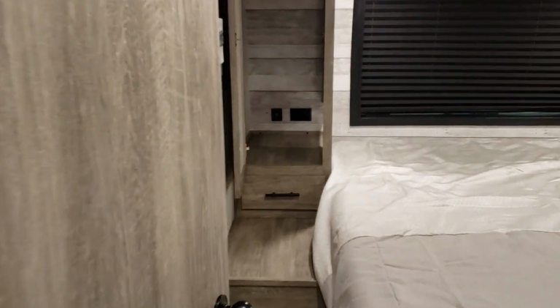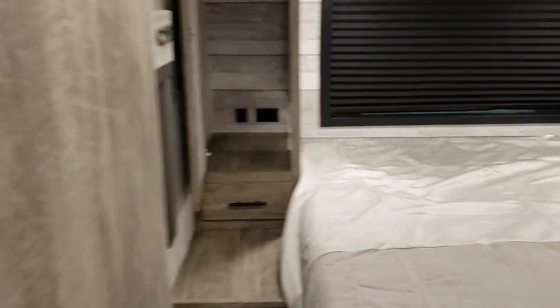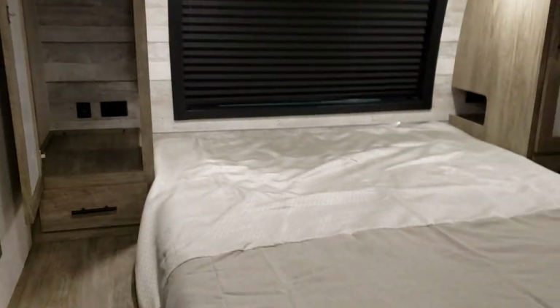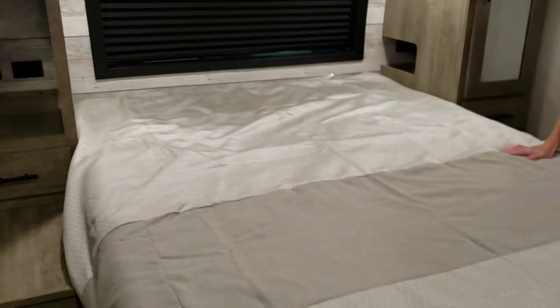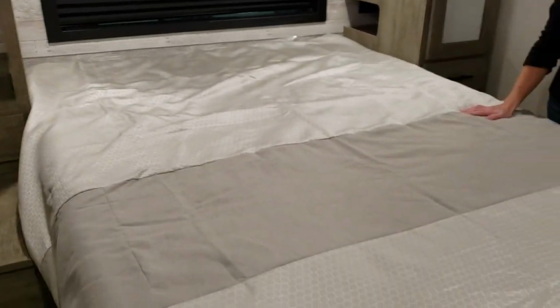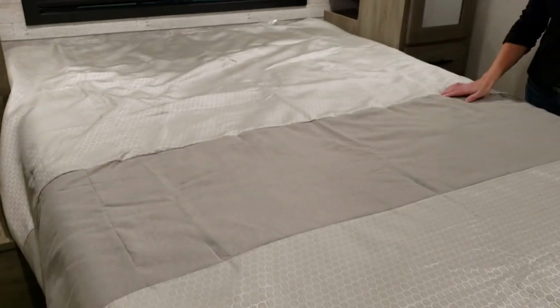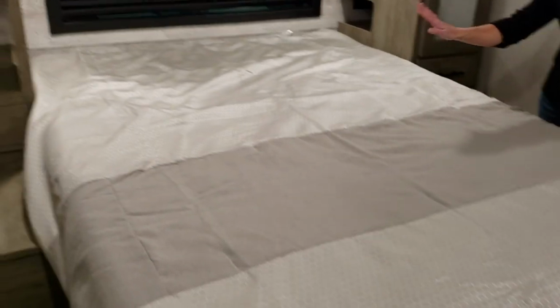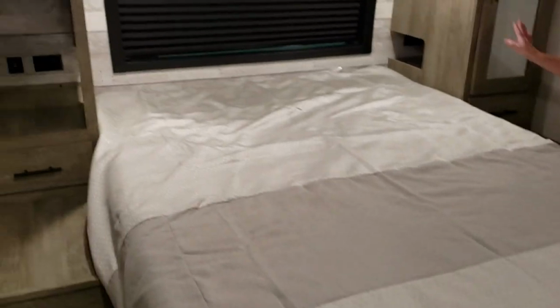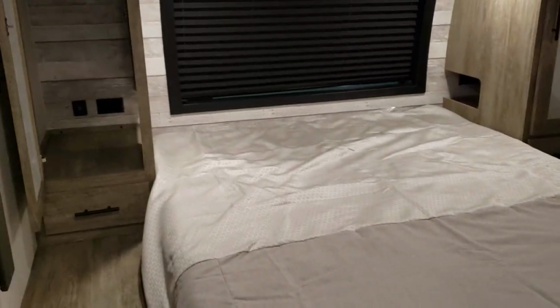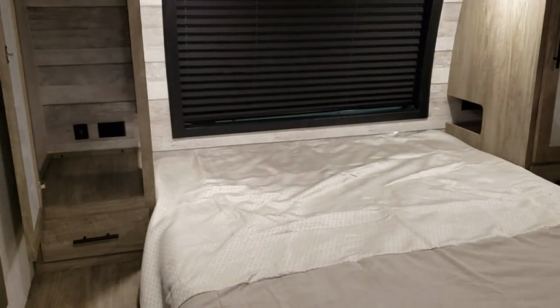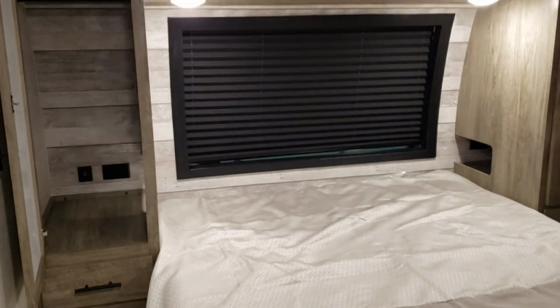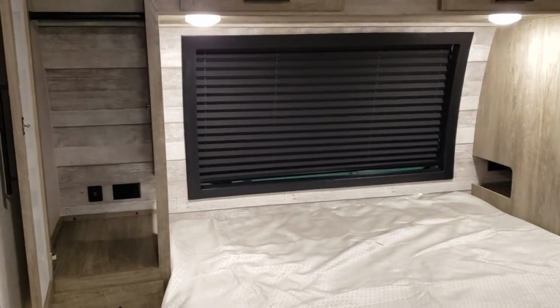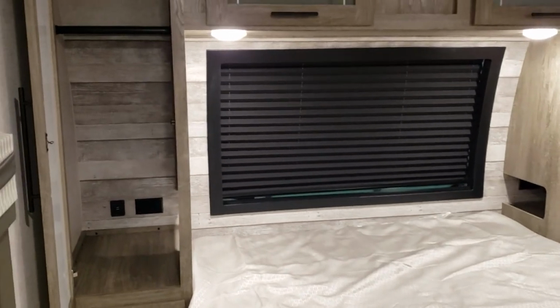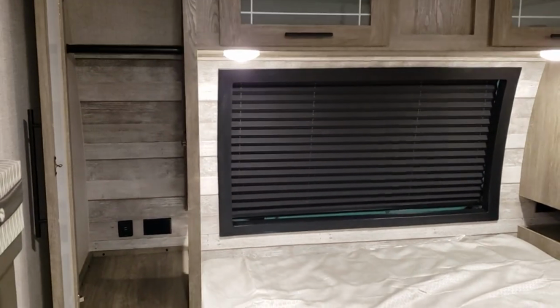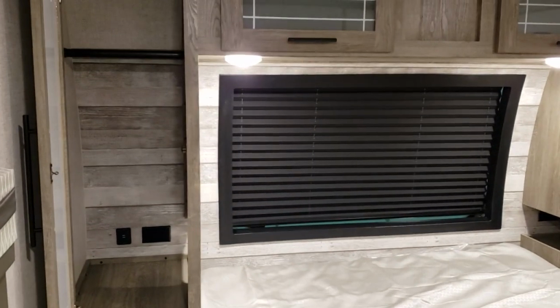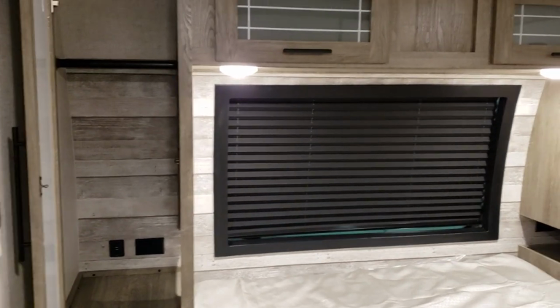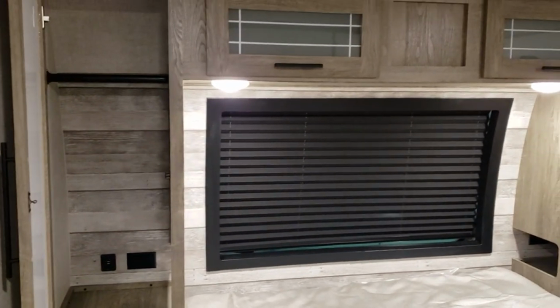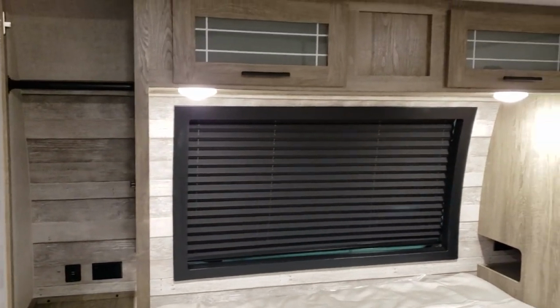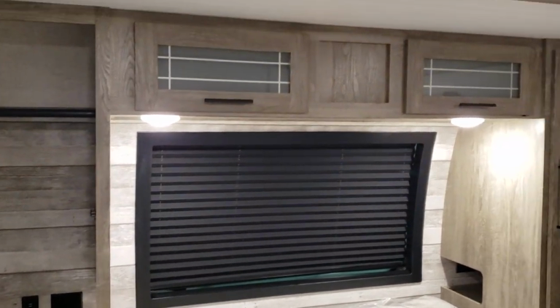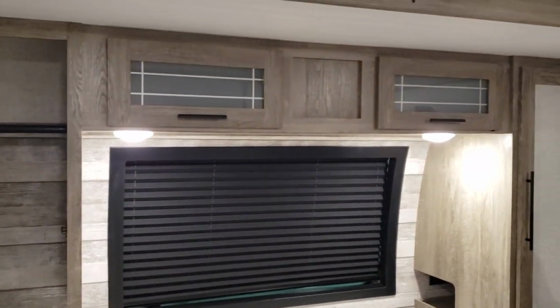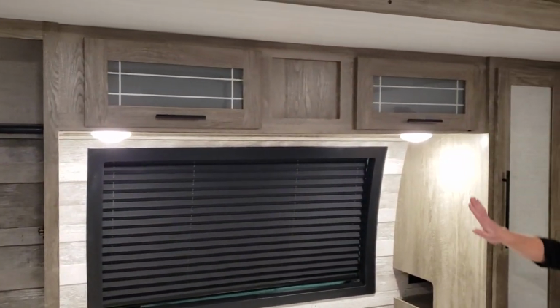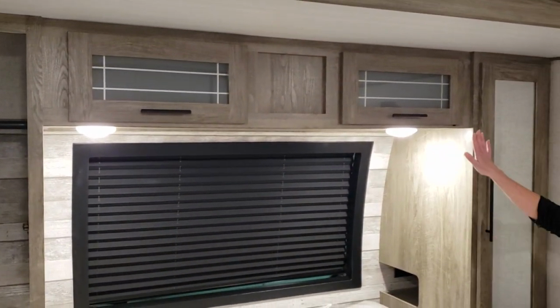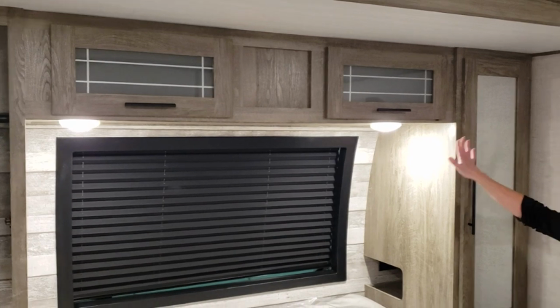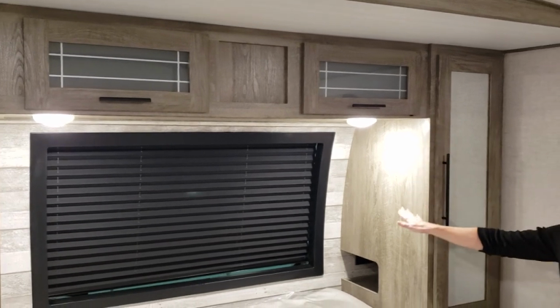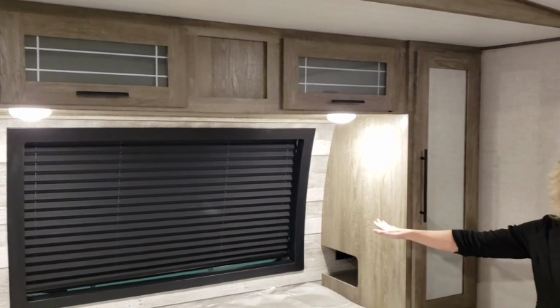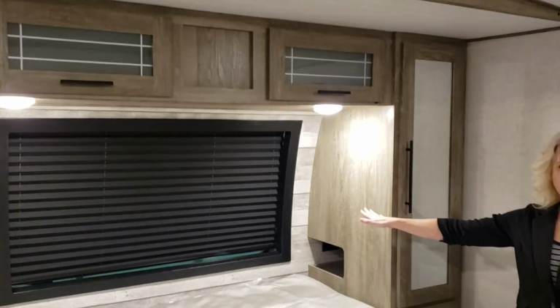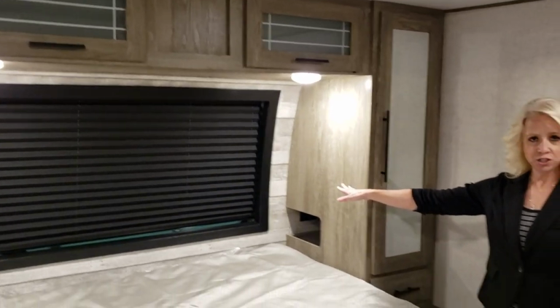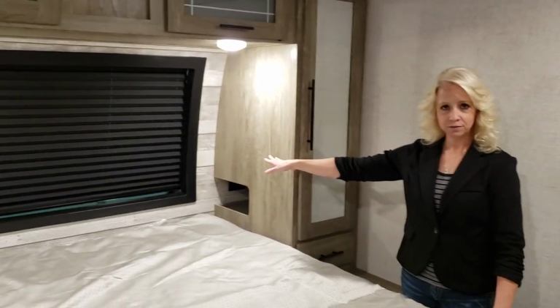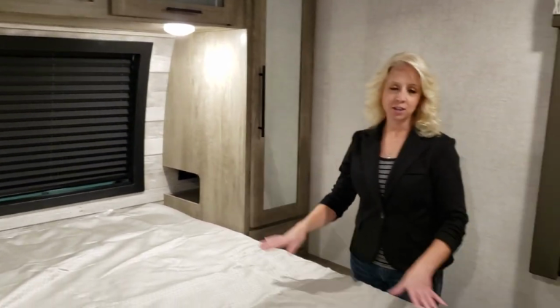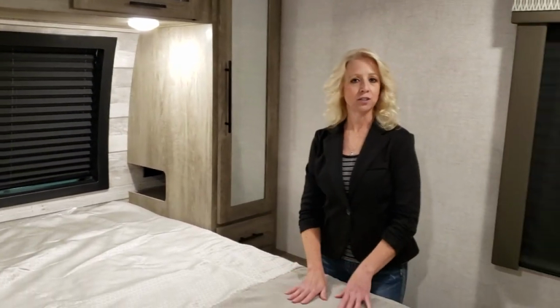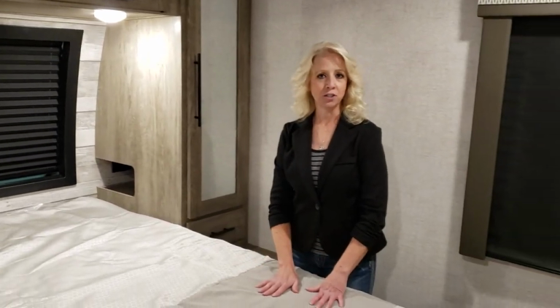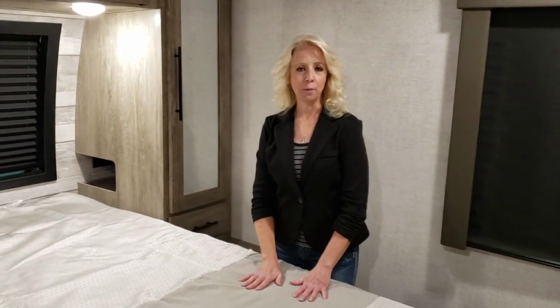And back here you have a bedroom. It has wardrobes on both sides with USB ports, which are accessible from the bed — great for recharging your phones. There's also overhead storage, a front windshield, and storage under the bed.